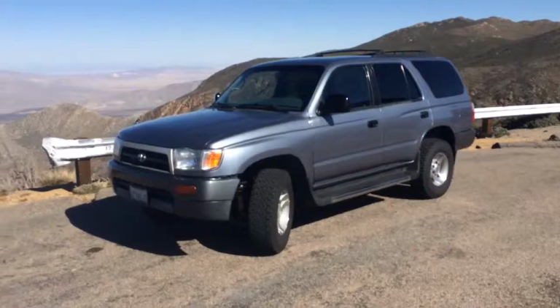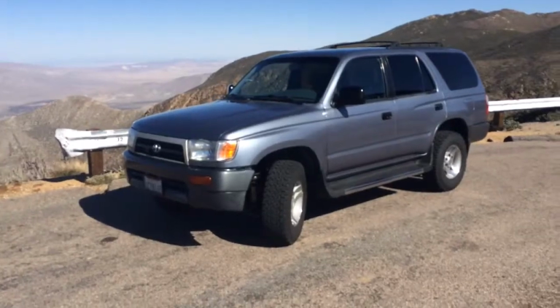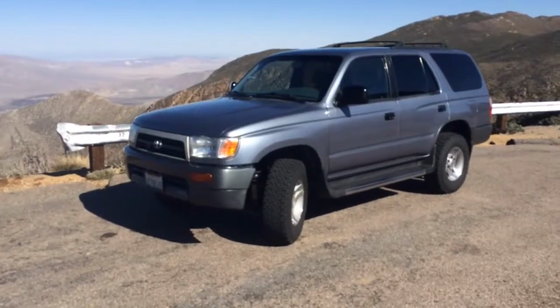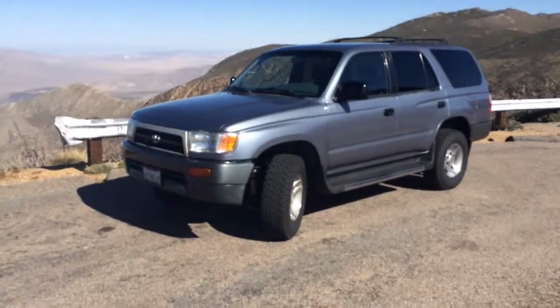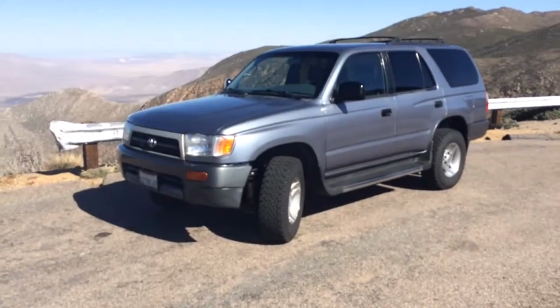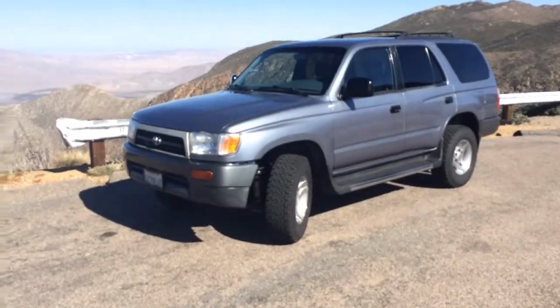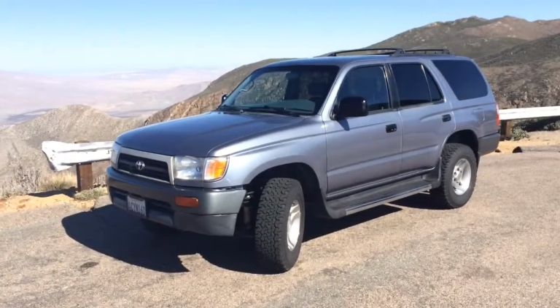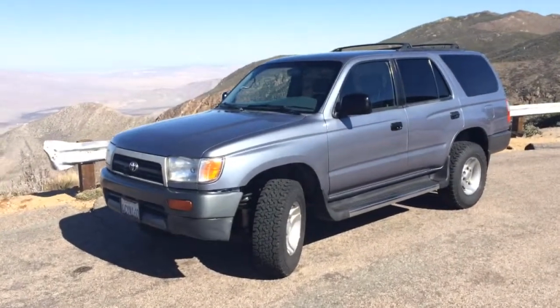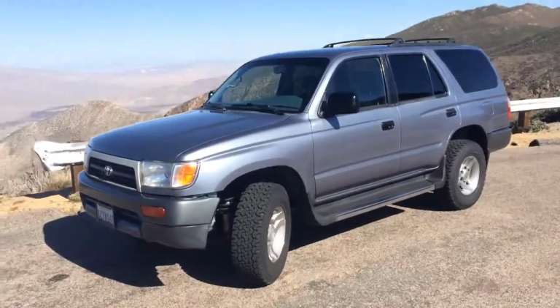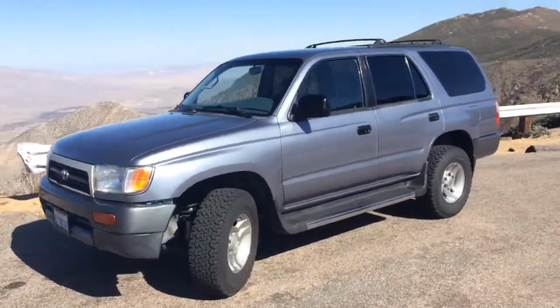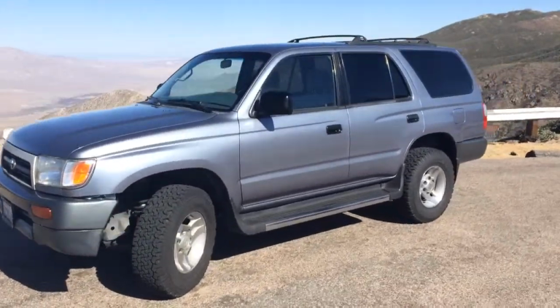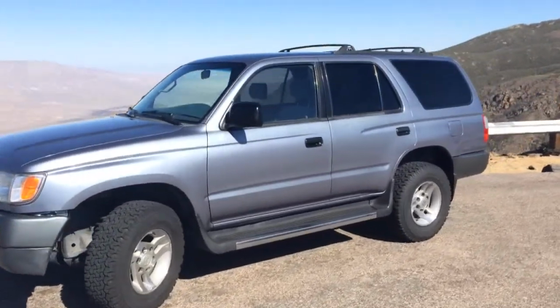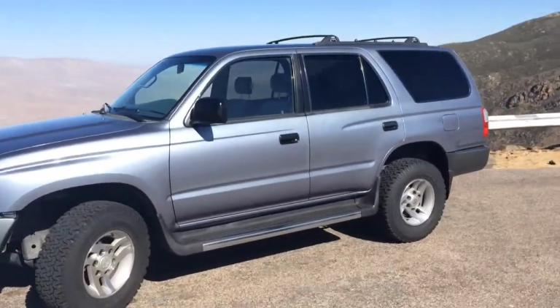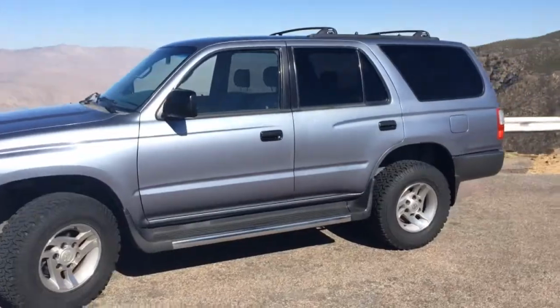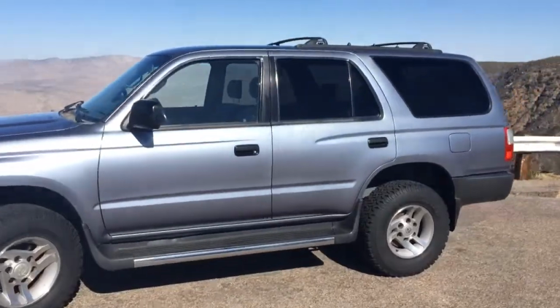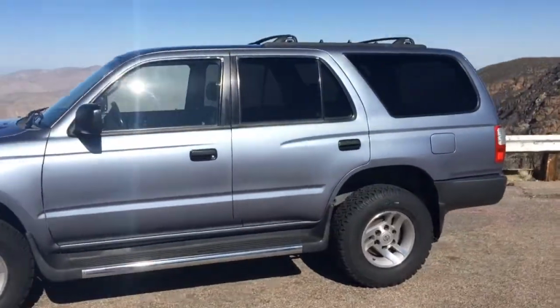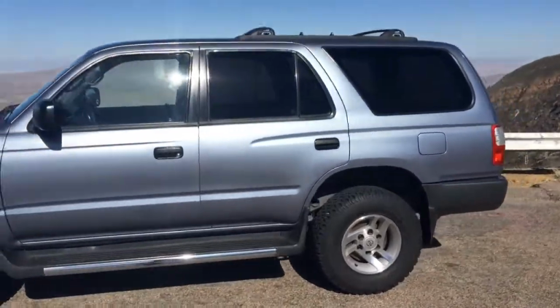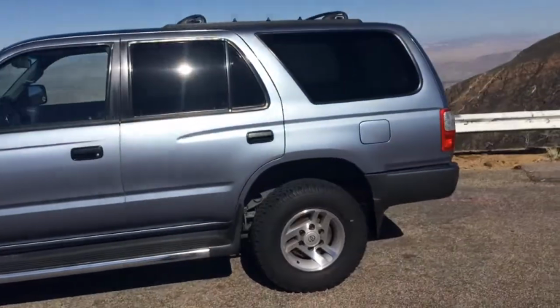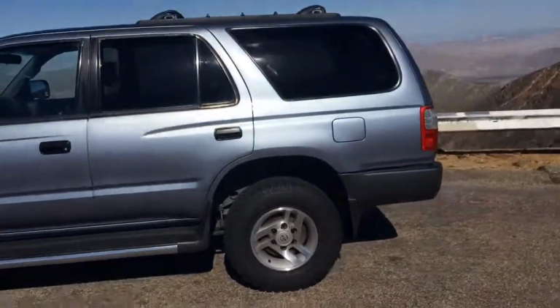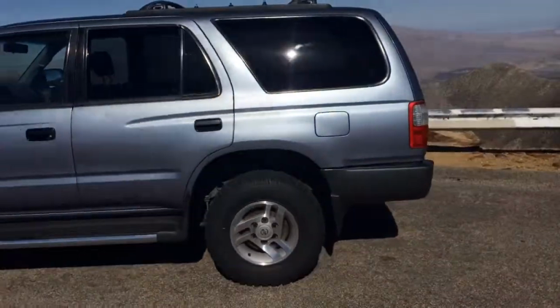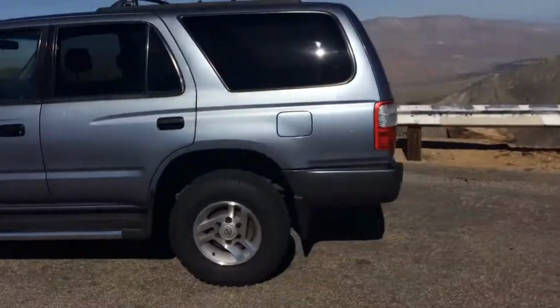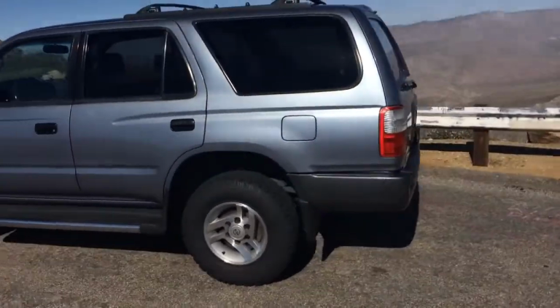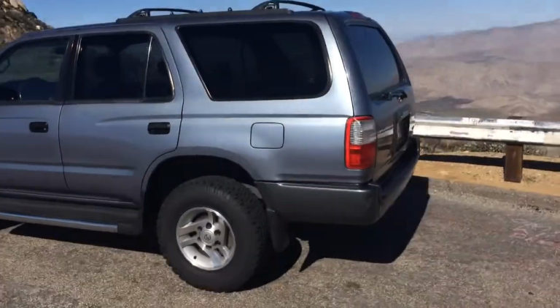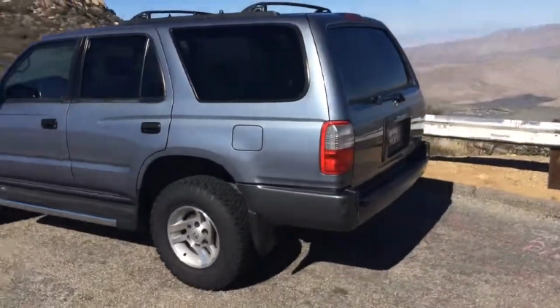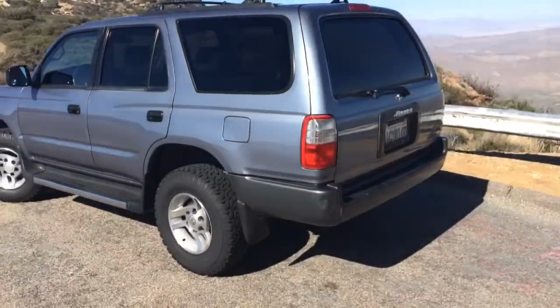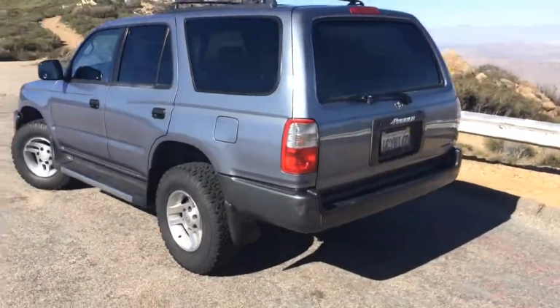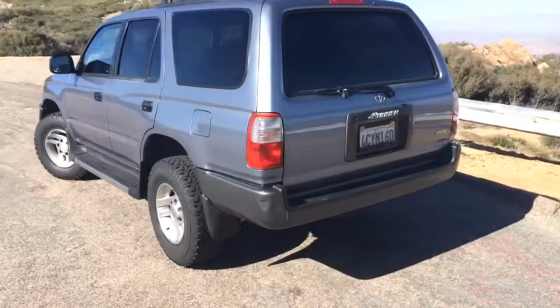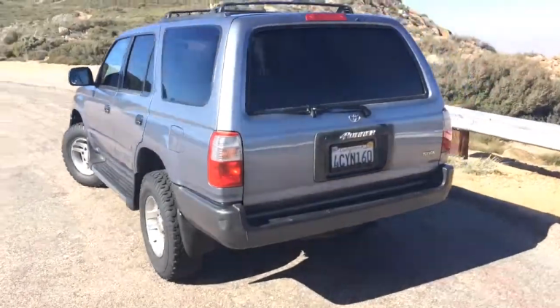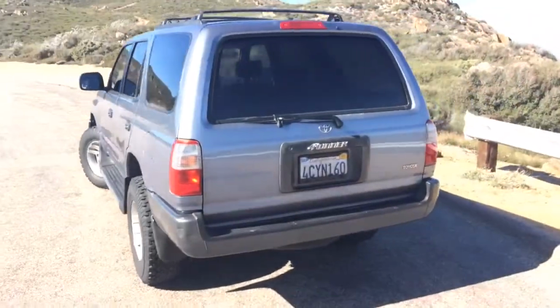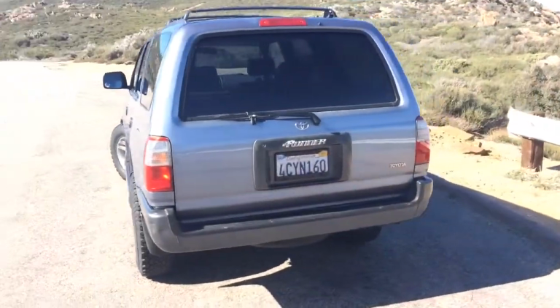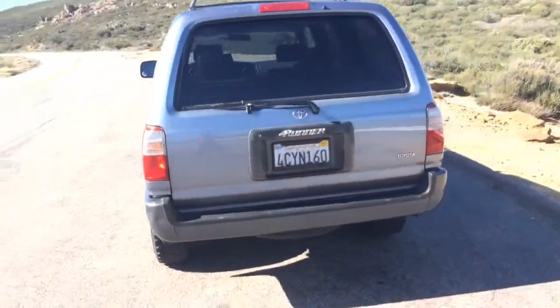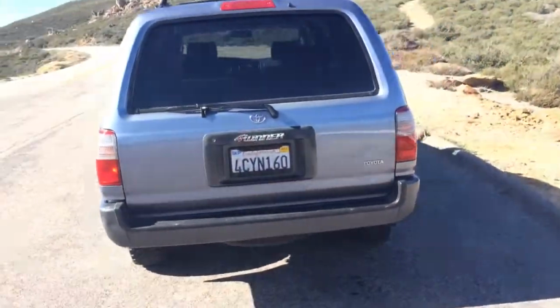This is a 1998 Toyota 4Runner for sale. It is two-wheel drive, four-cylinder, and it's a stick shift. It's got BF Goodrich tires — still a lot of tread, good life in those tires.